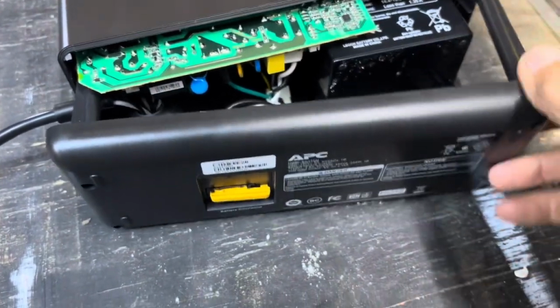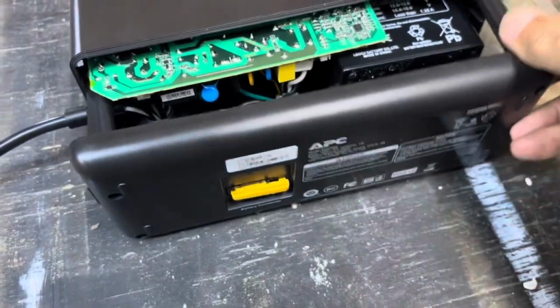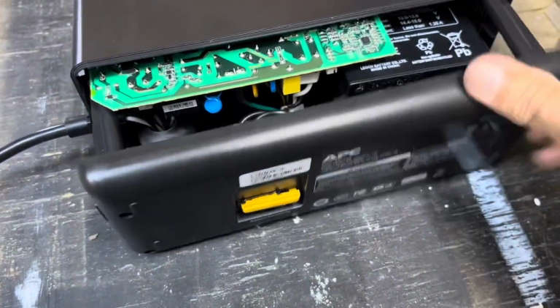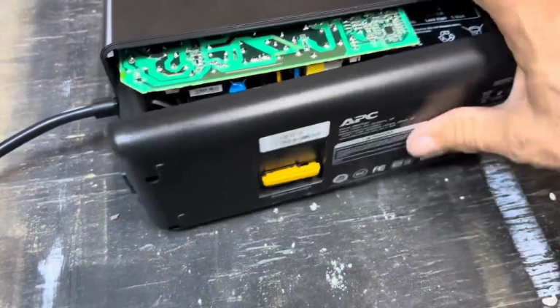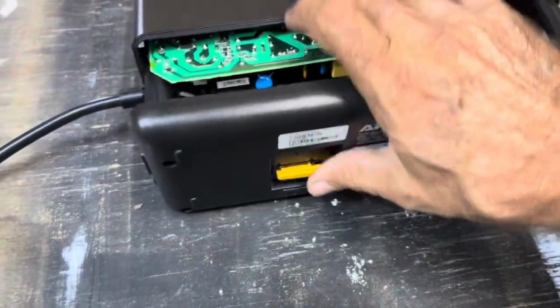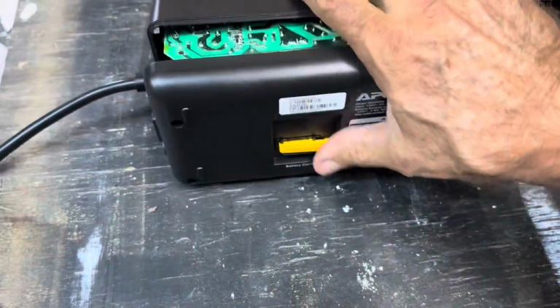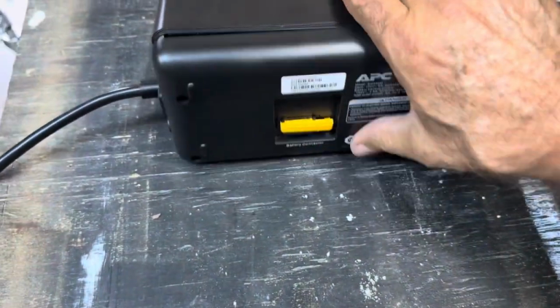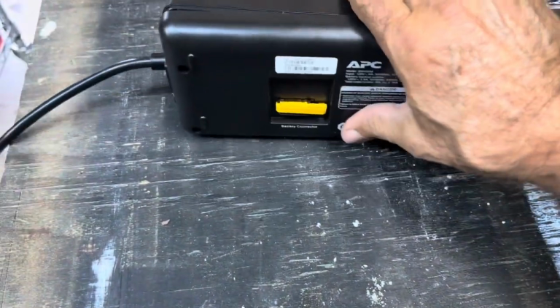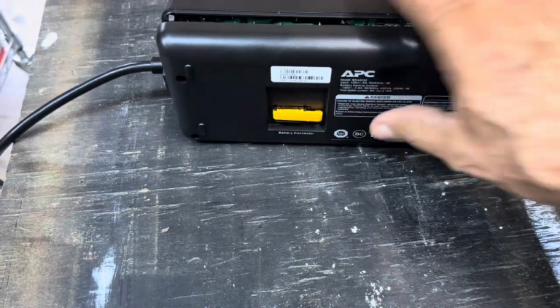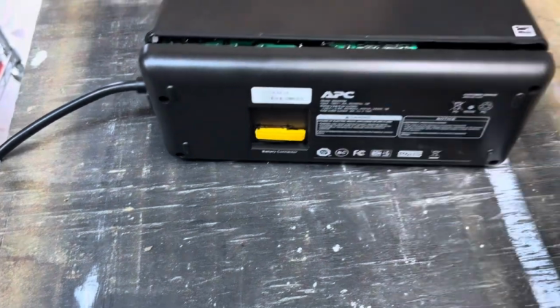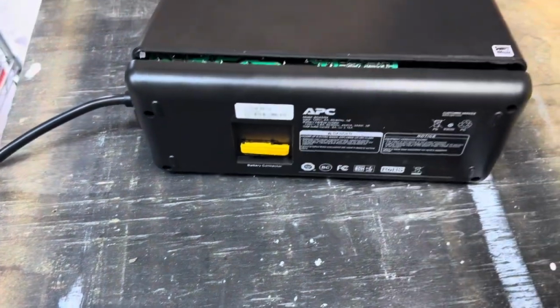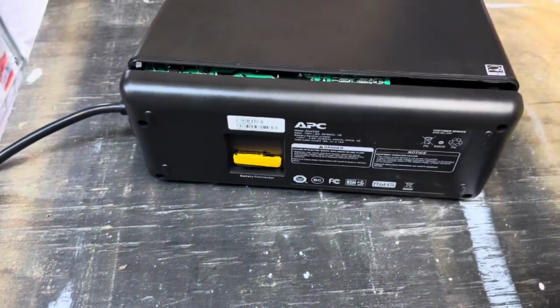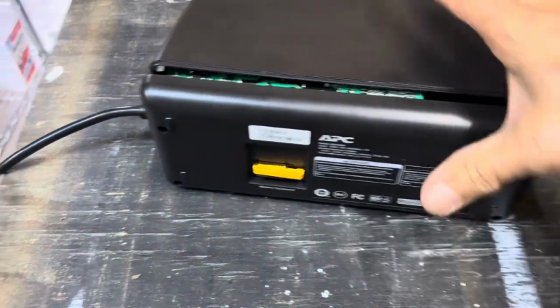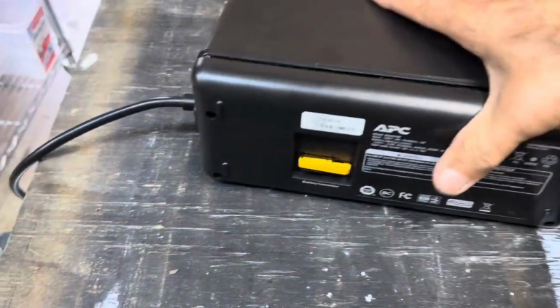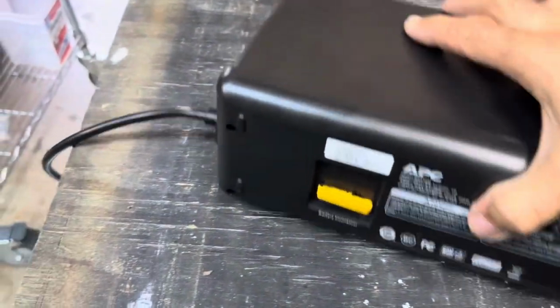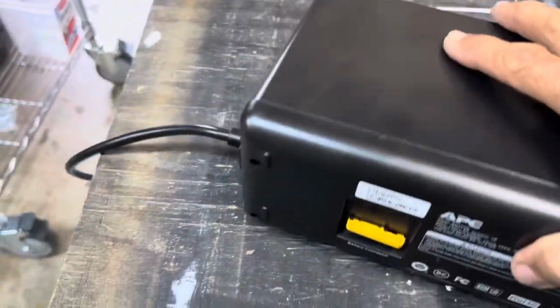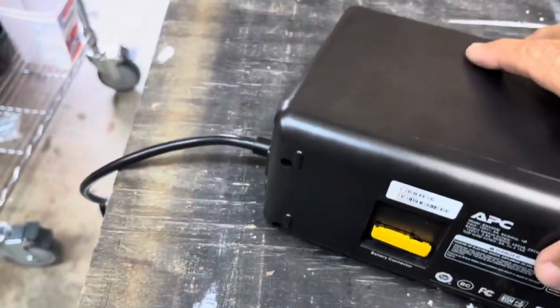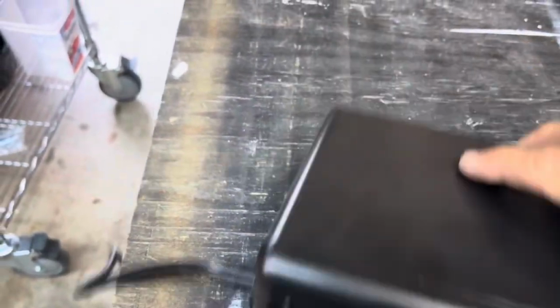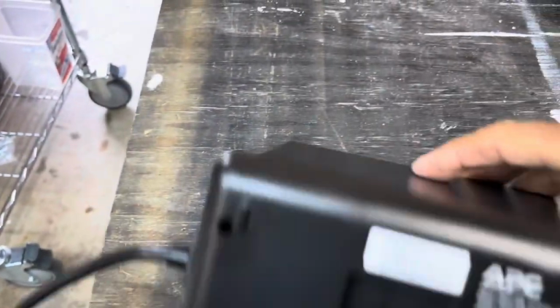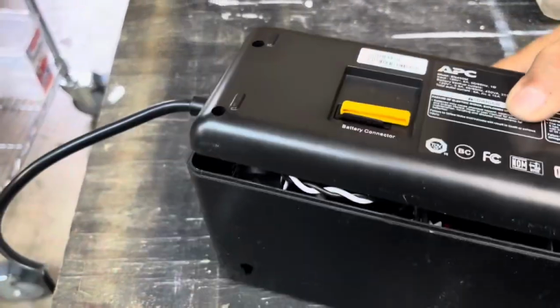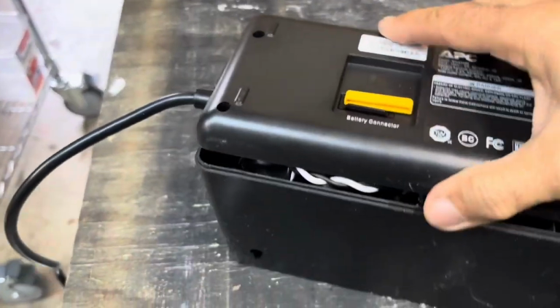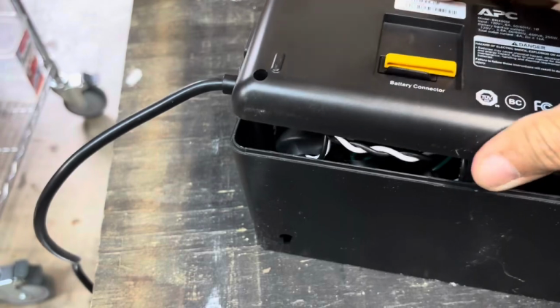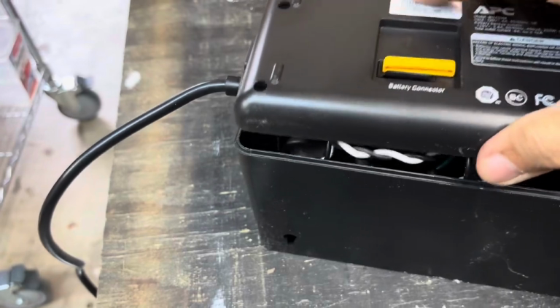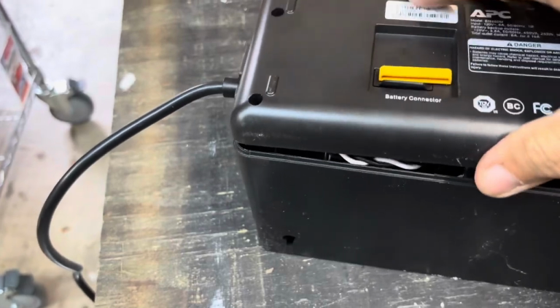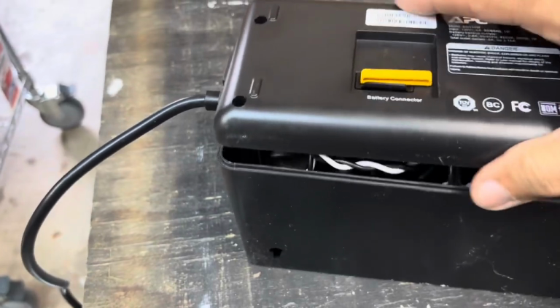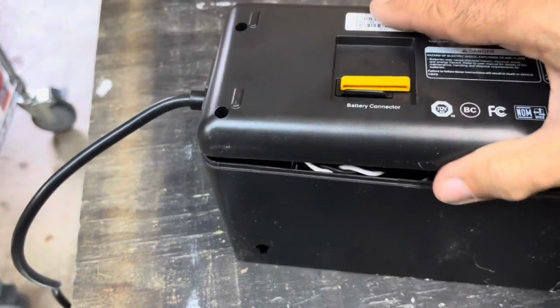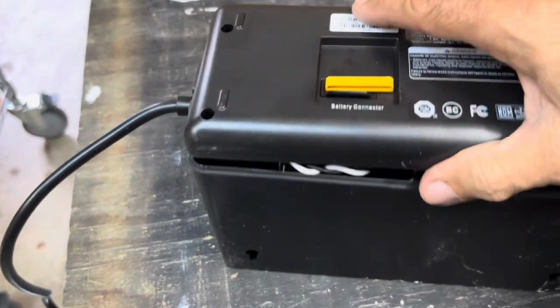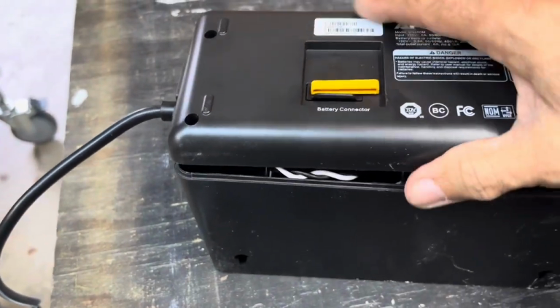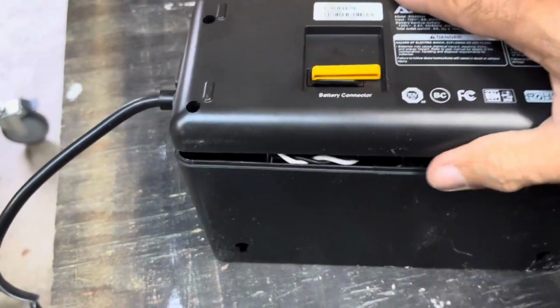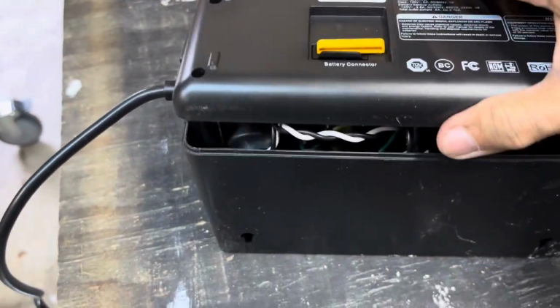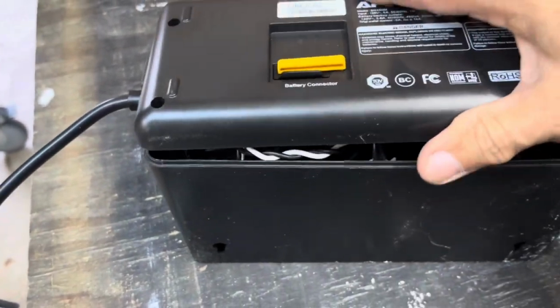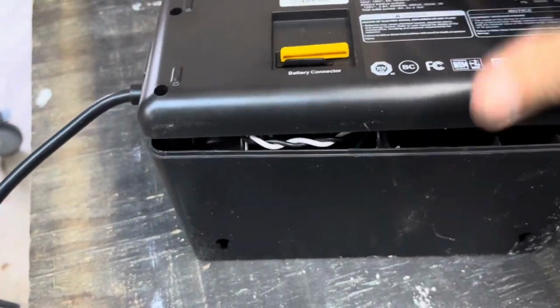It all fits tightly in there, so just wiggle it around, get it to fit in, turn it back upside down, put the screws in and then screw it tight.